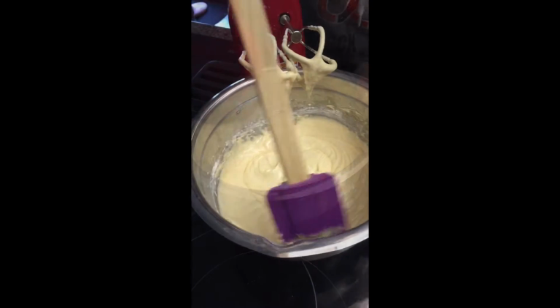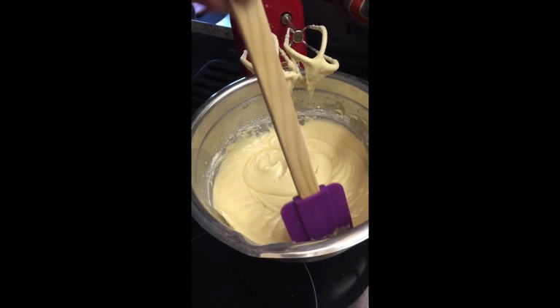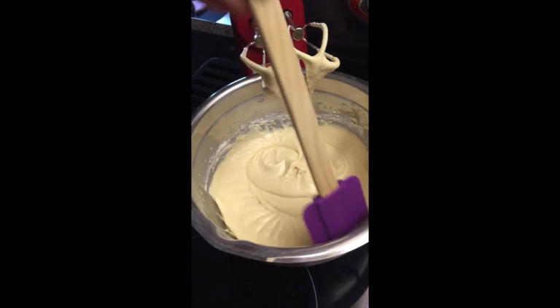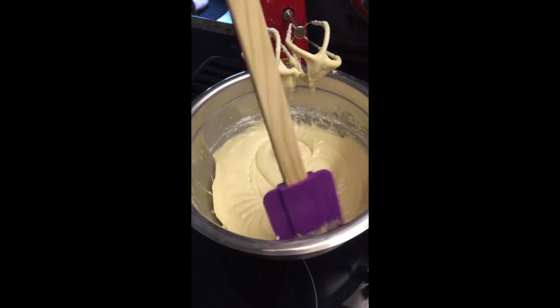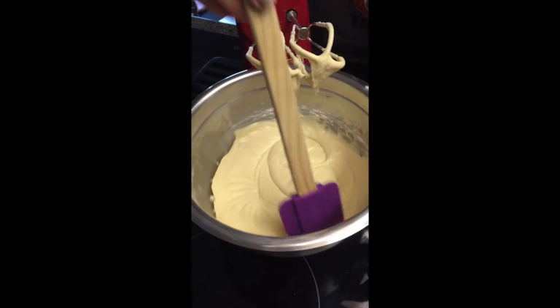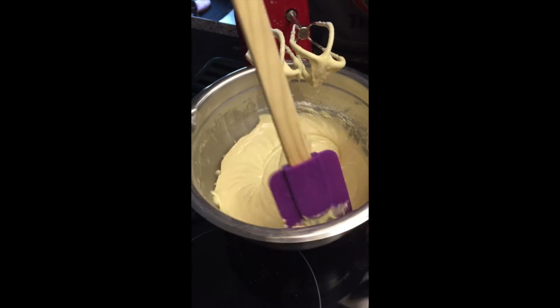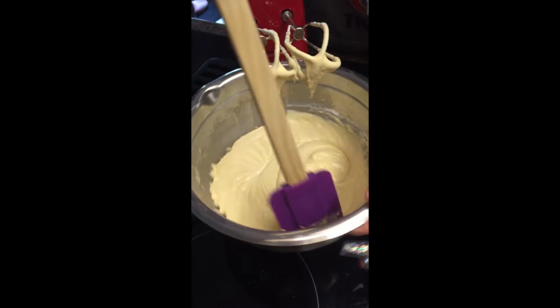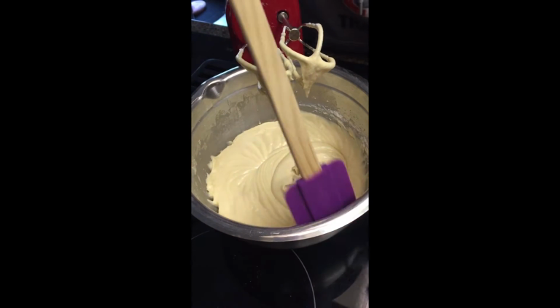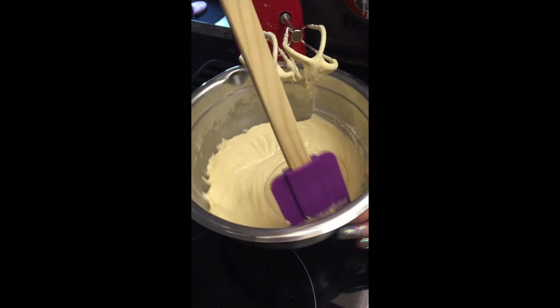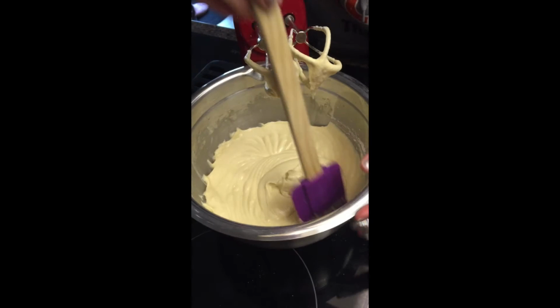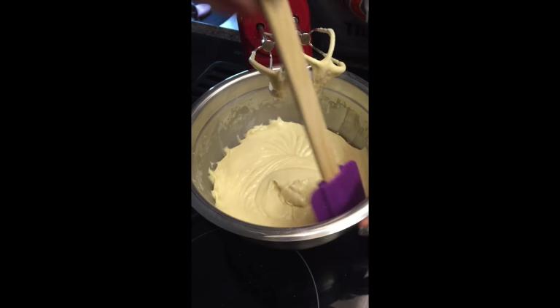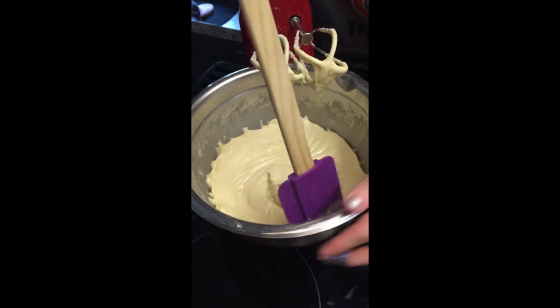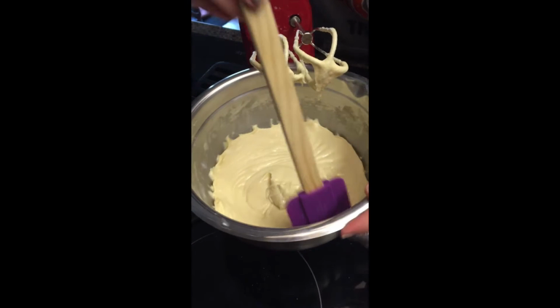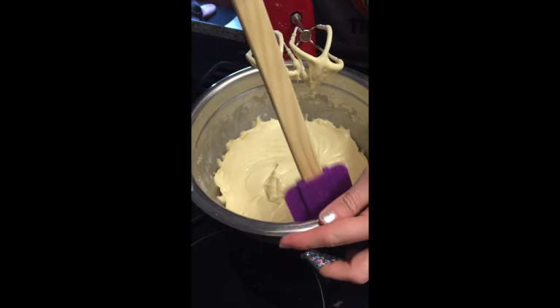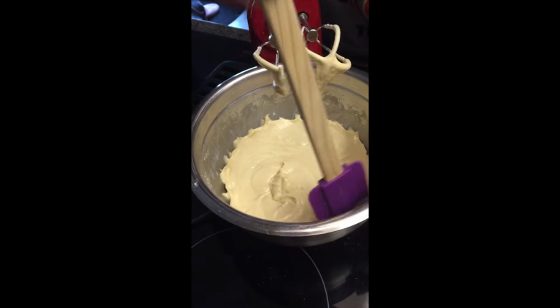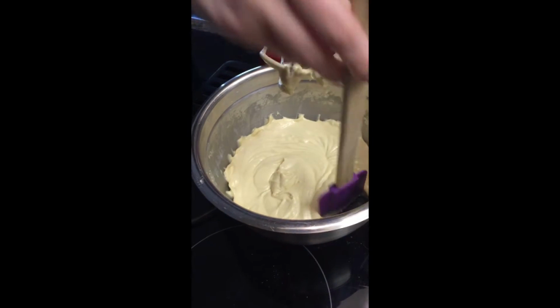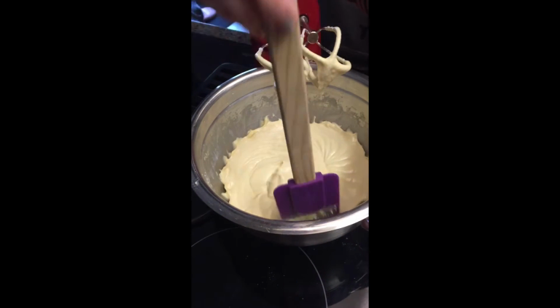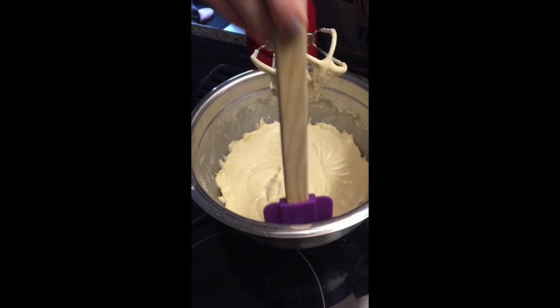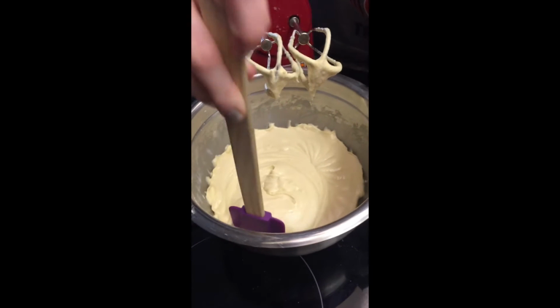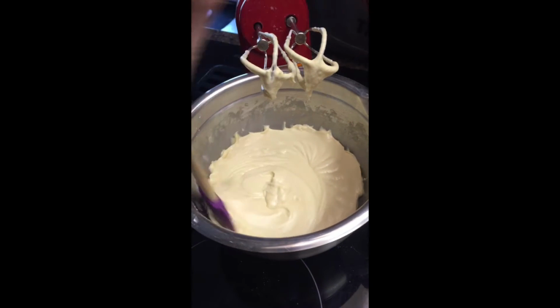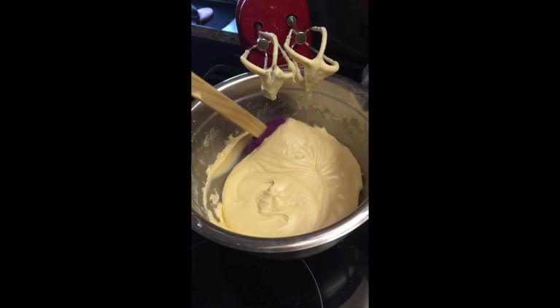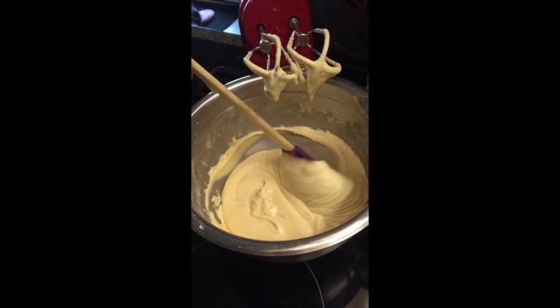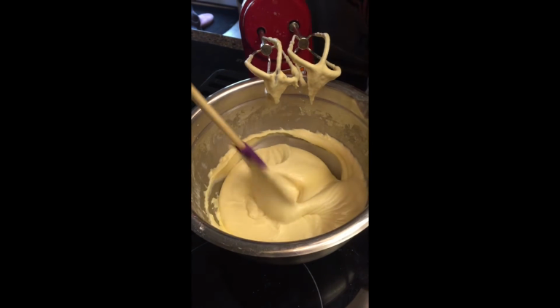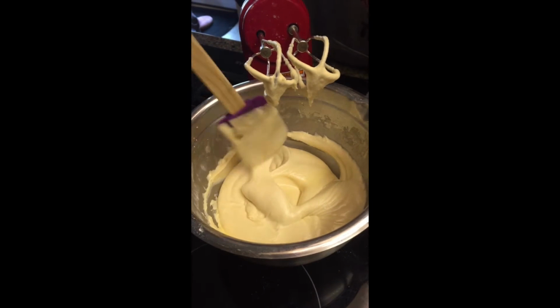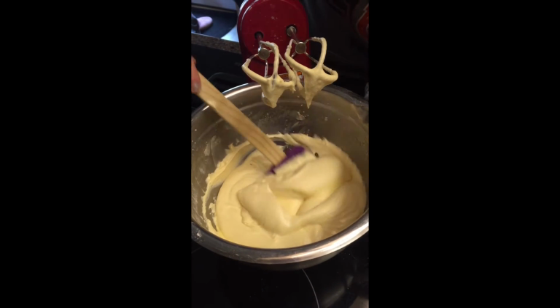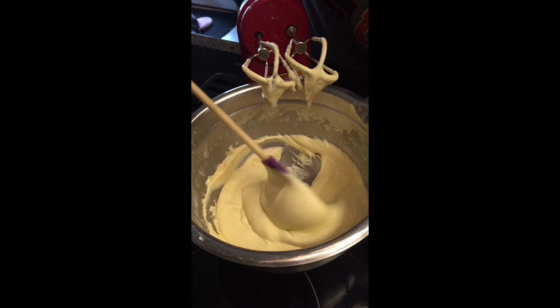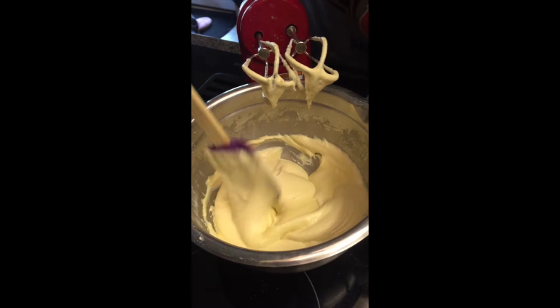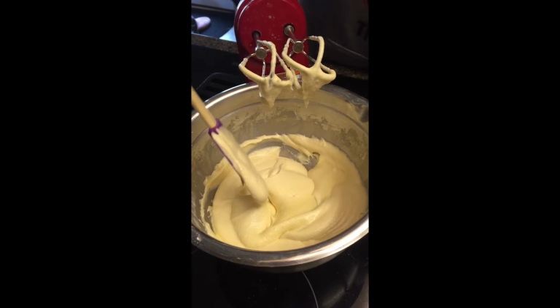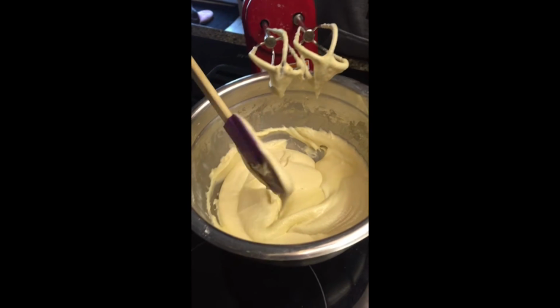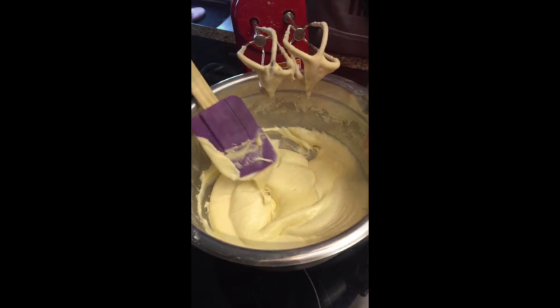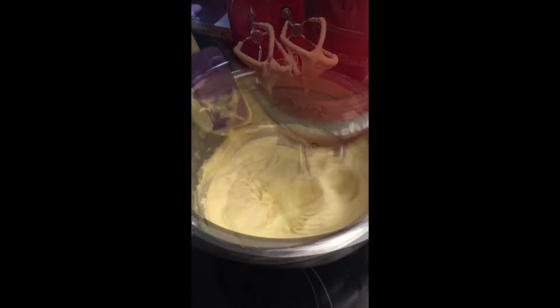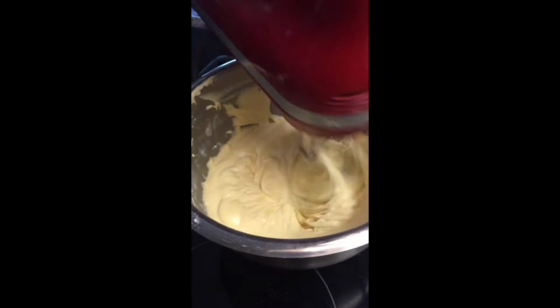Beat. Scrape edges of bowl one more time. Beat.